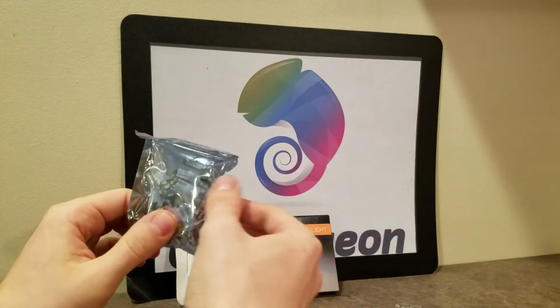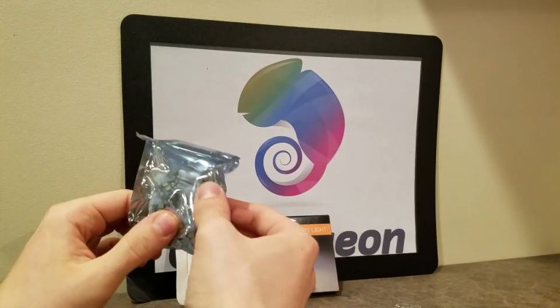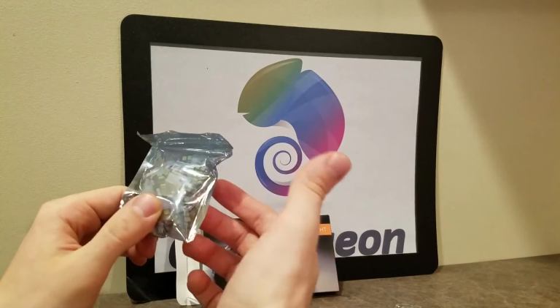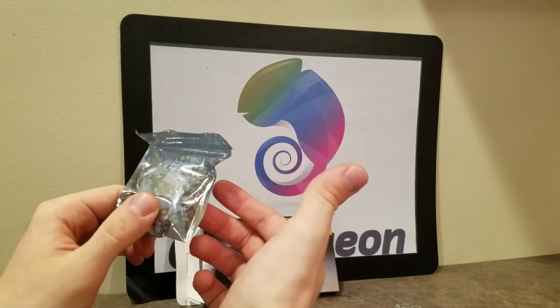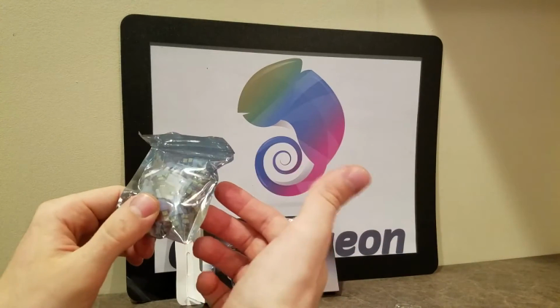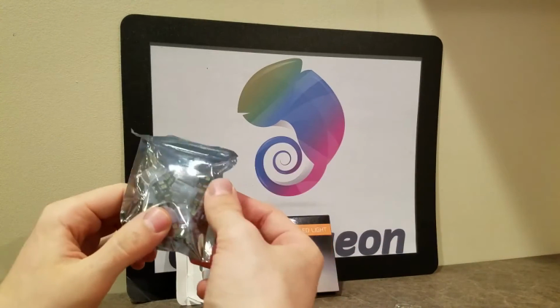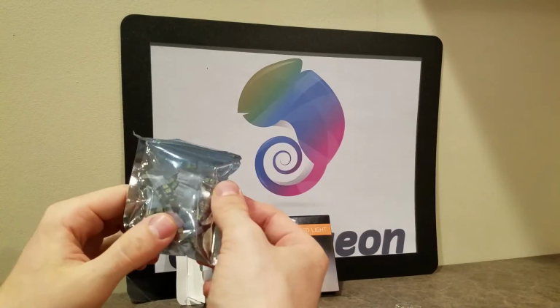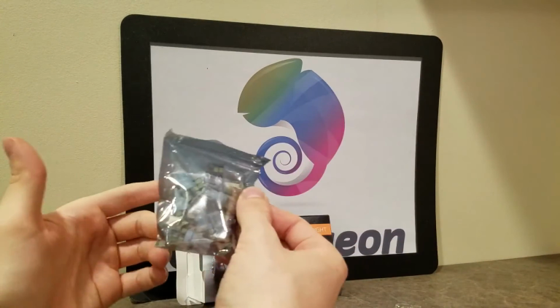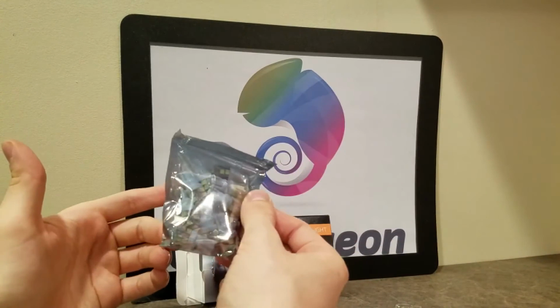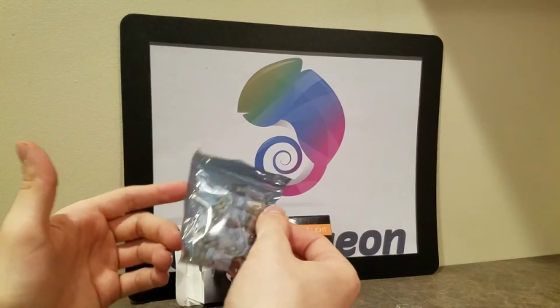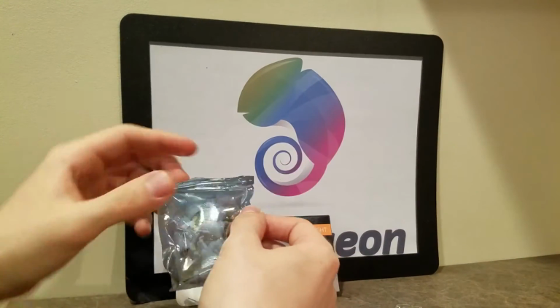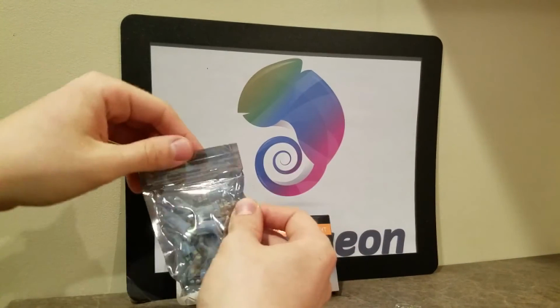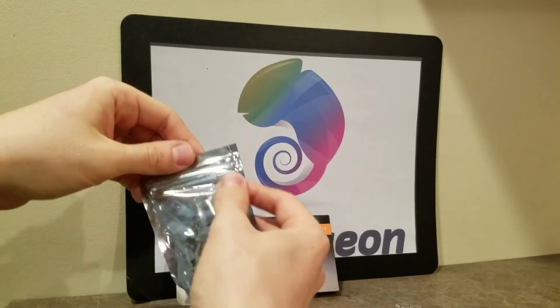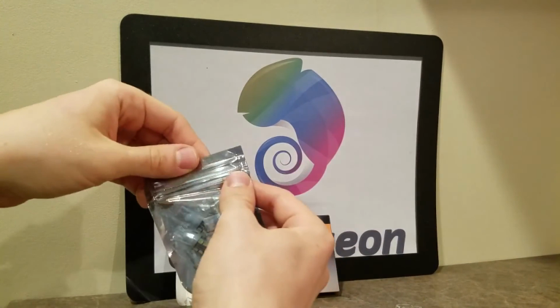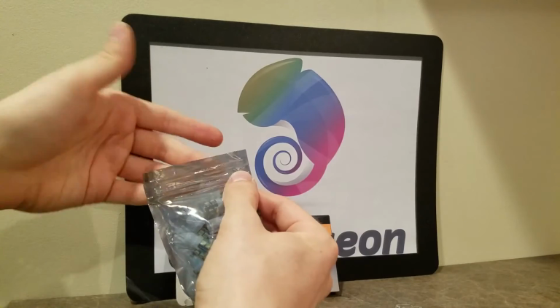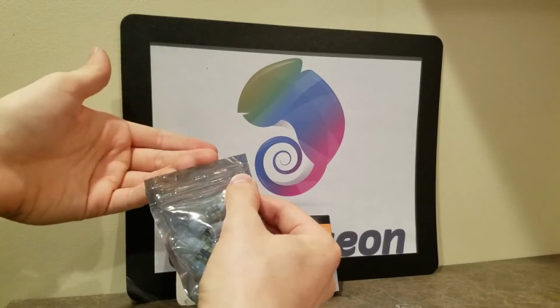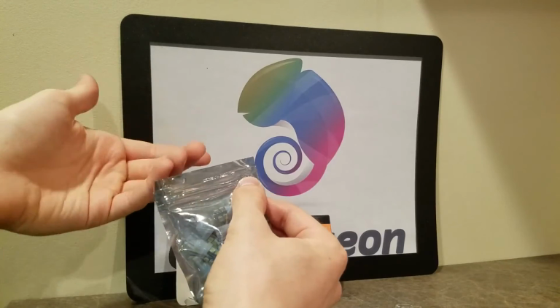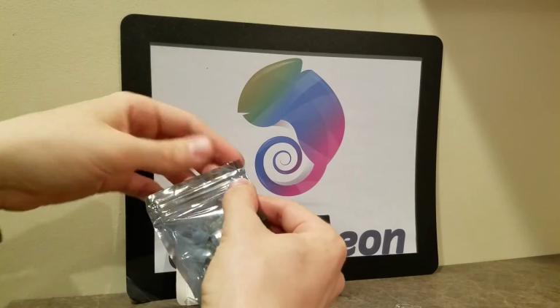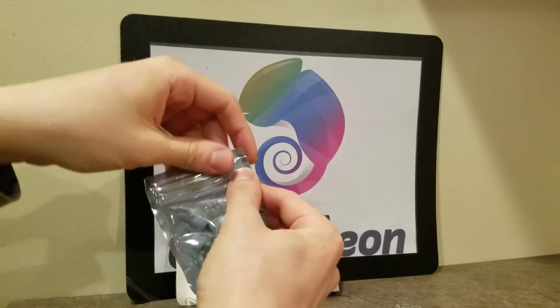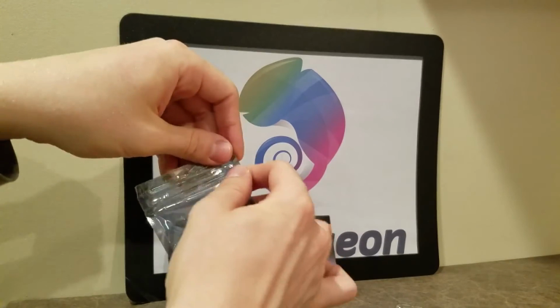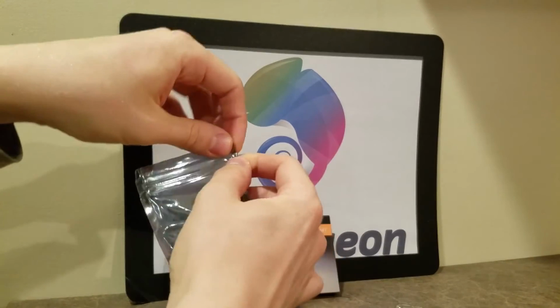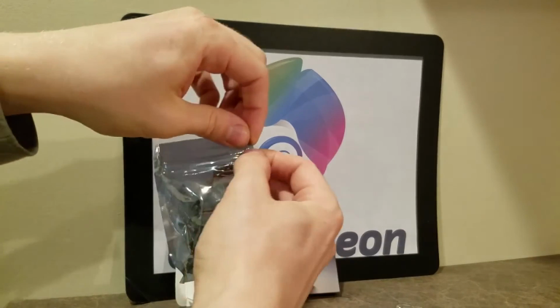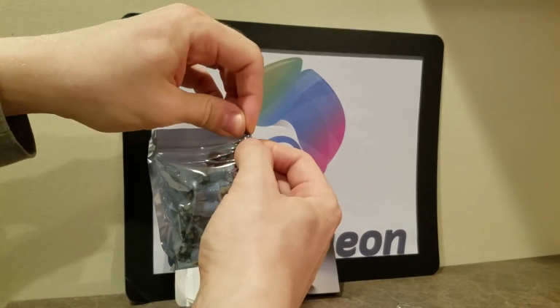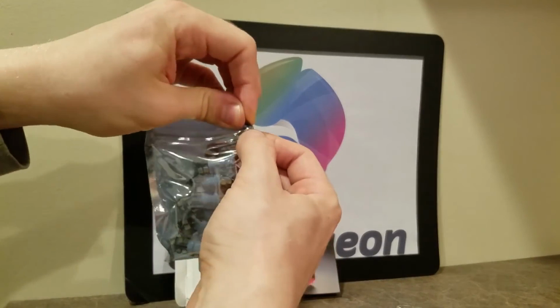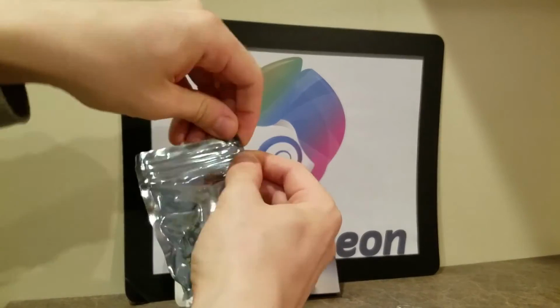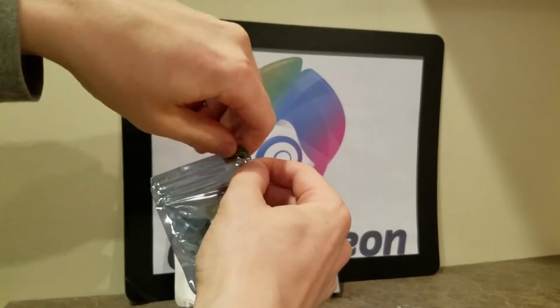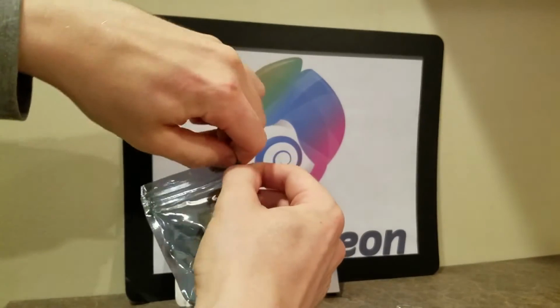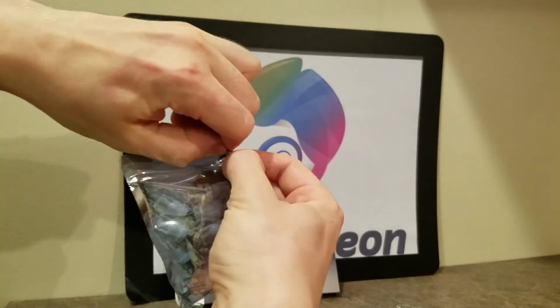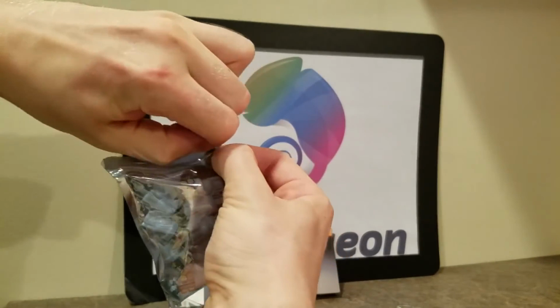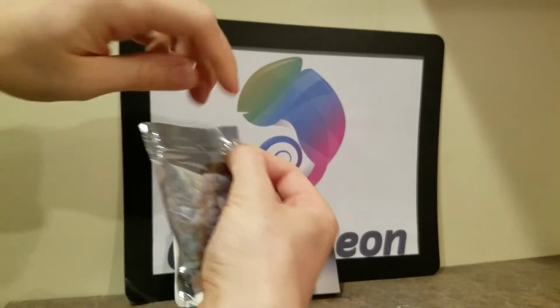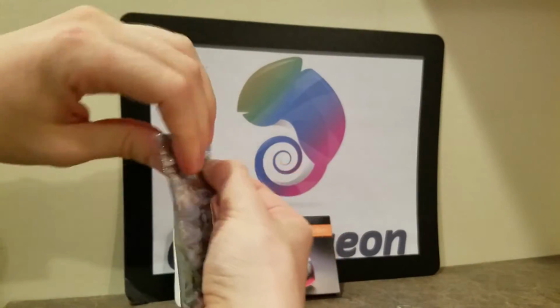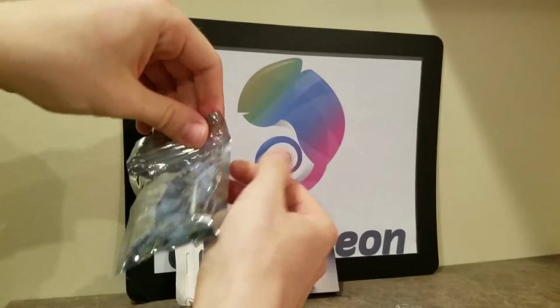I'm only going to use five of these, but now I have backups in my car. Even if these were to burn out — which is extremely rare that they would — because they're LEDs.